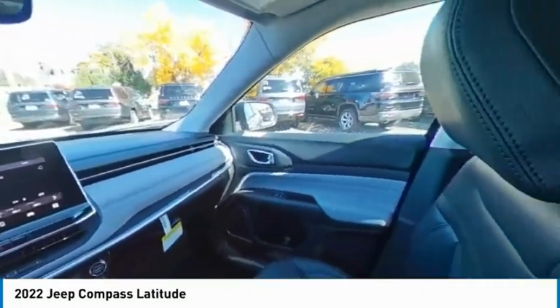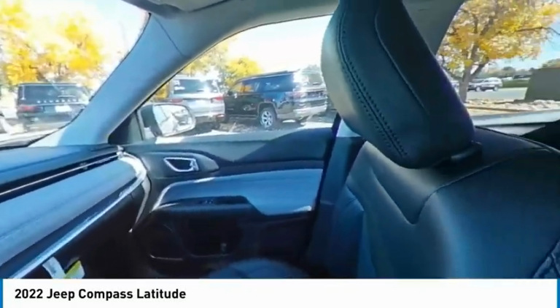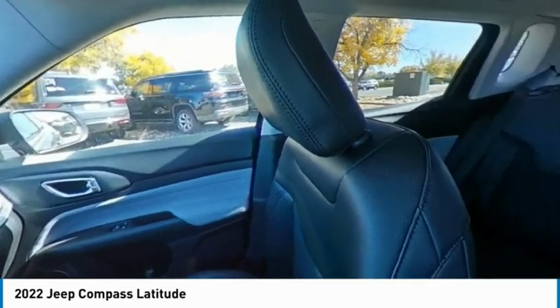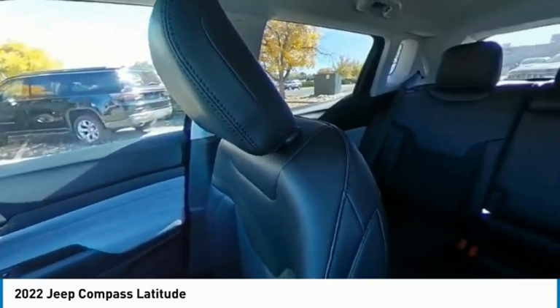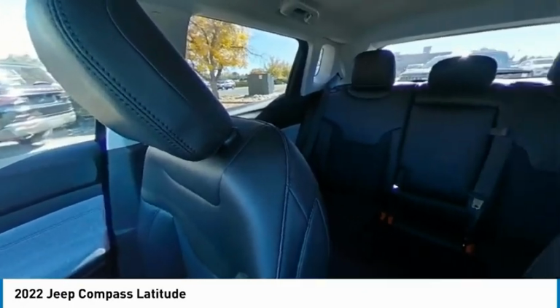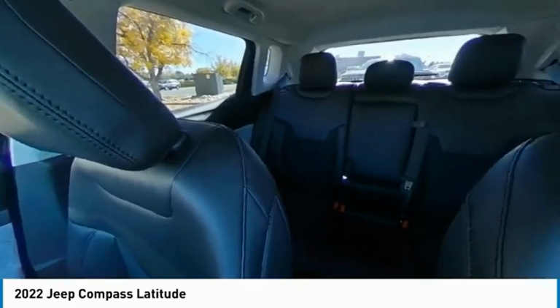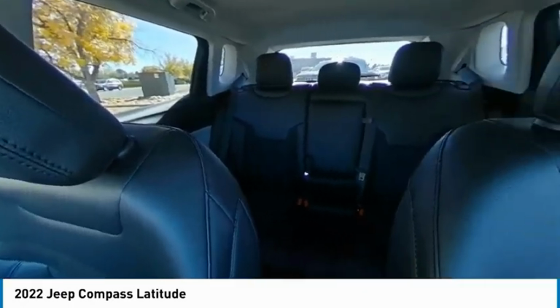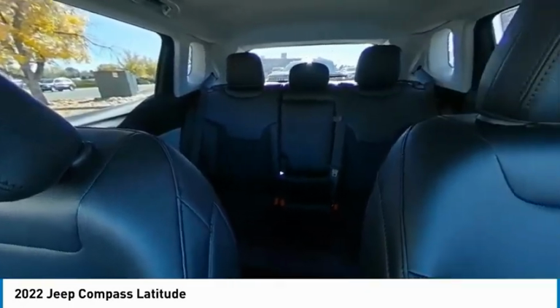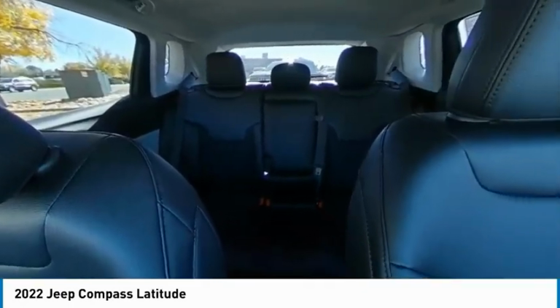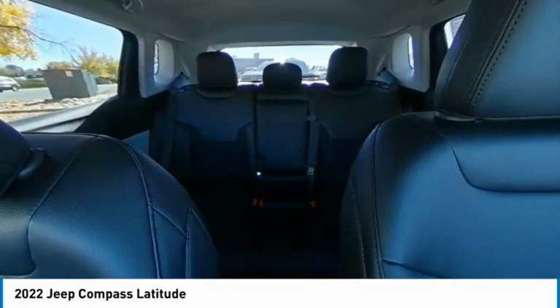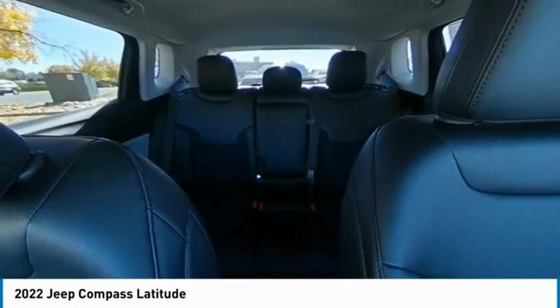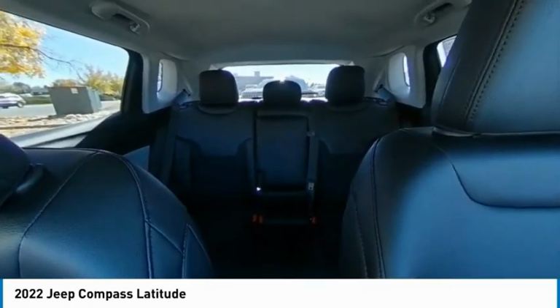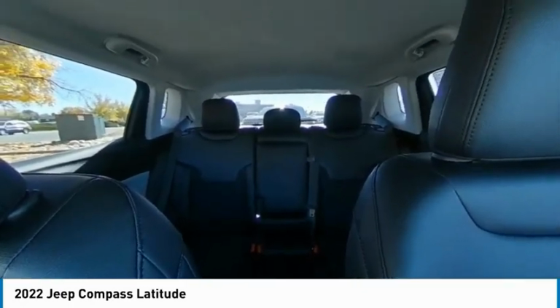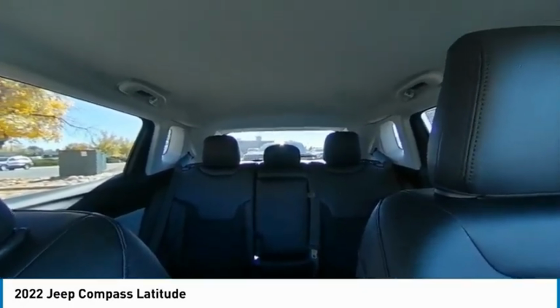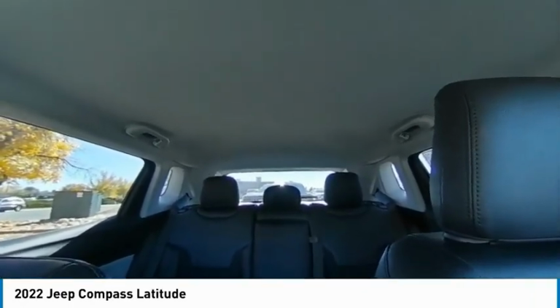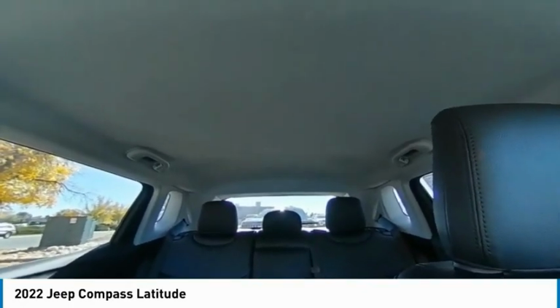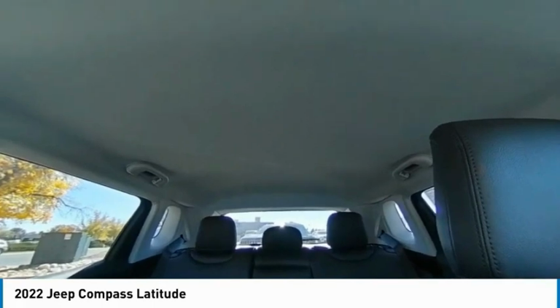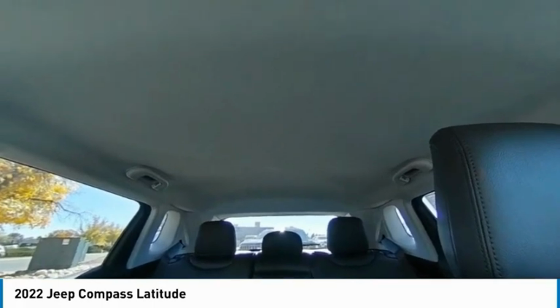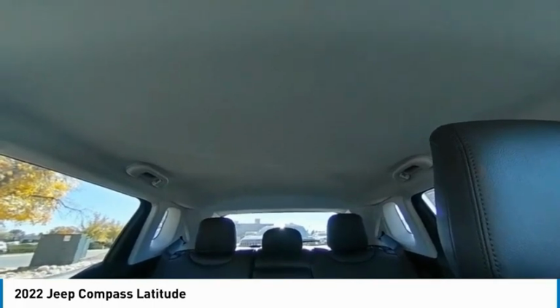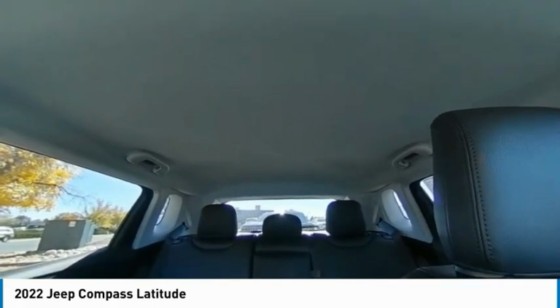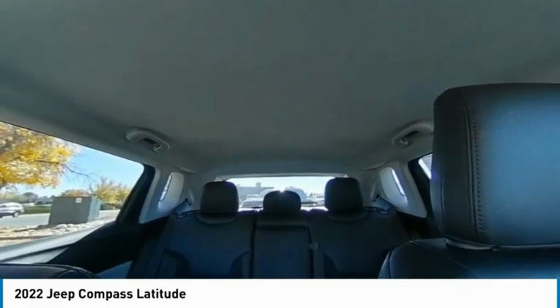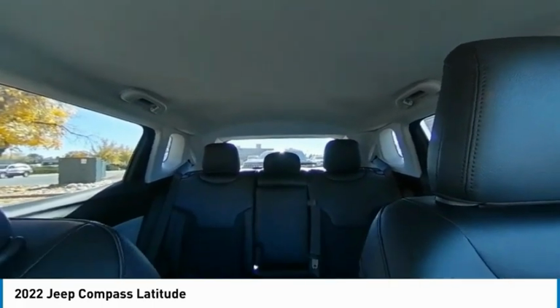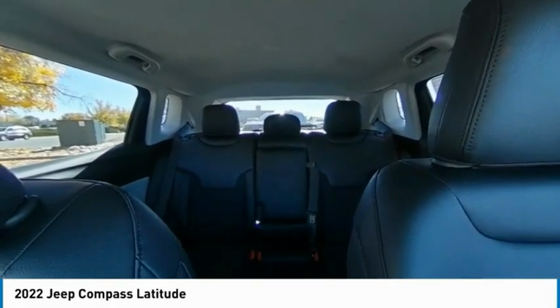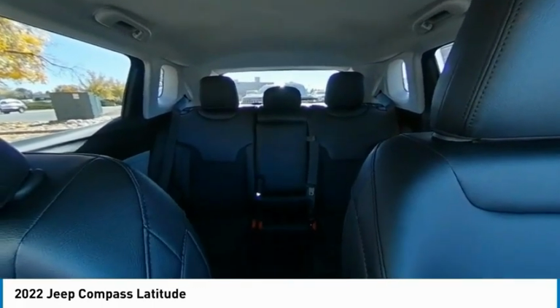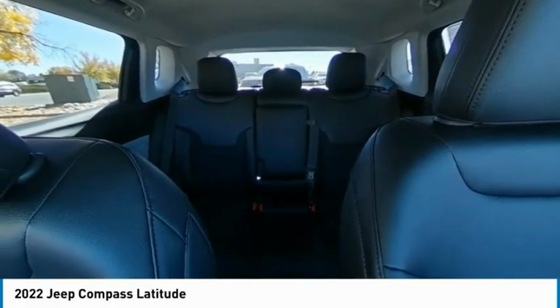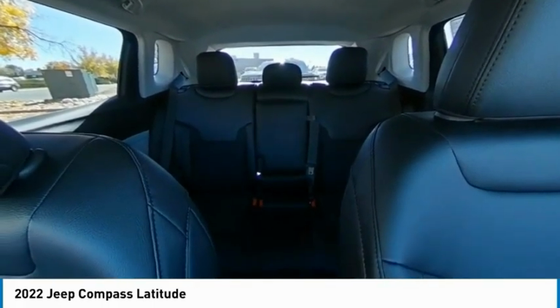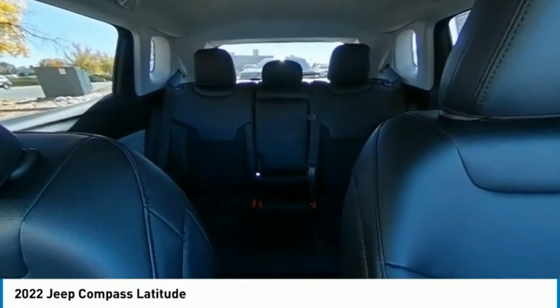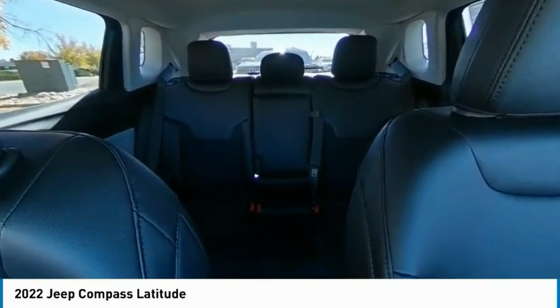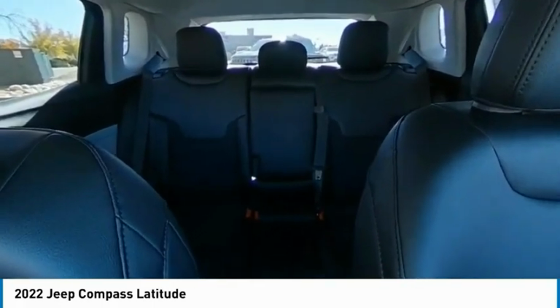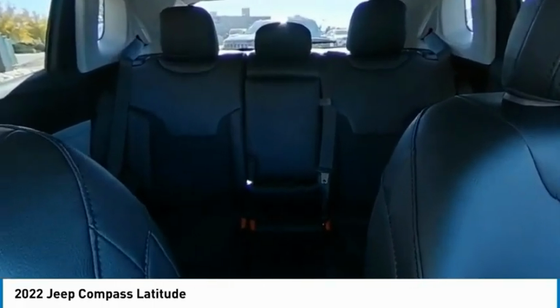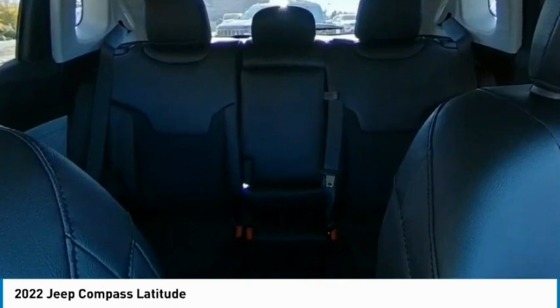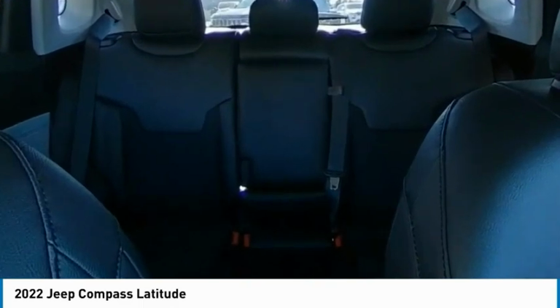Tire pressure monitor, four-wheel drive, blind spot monitor, heated mirrors, aluminum wheels, rear spoiler, remote engine start, brake assist, traction control, stability control.